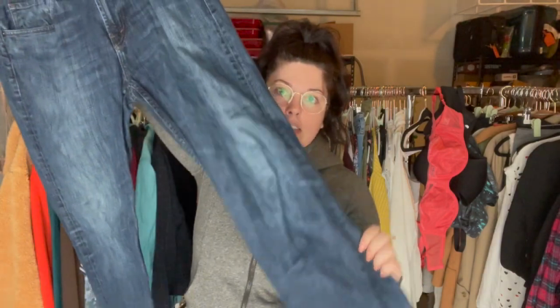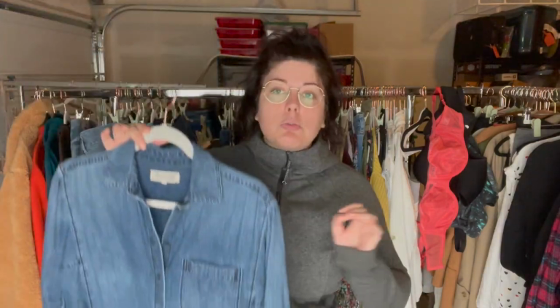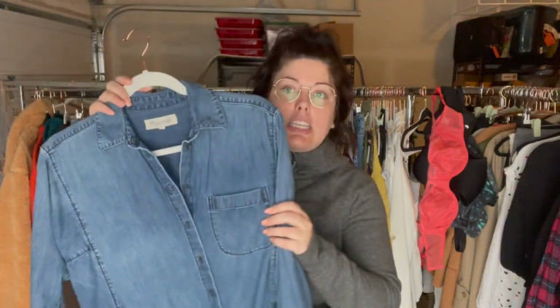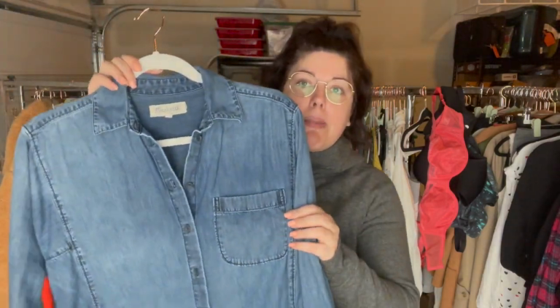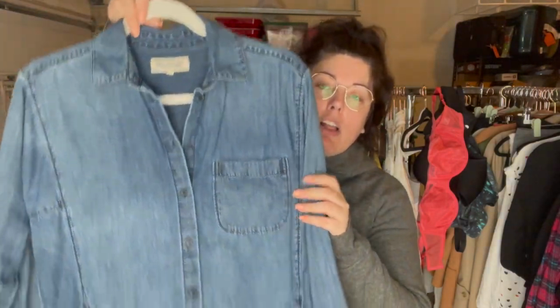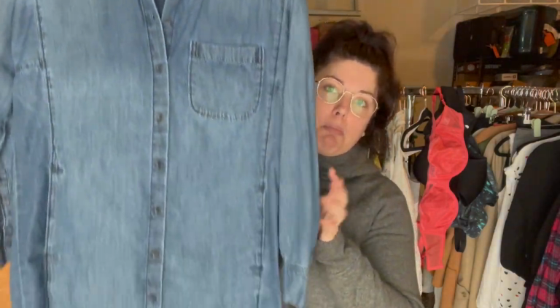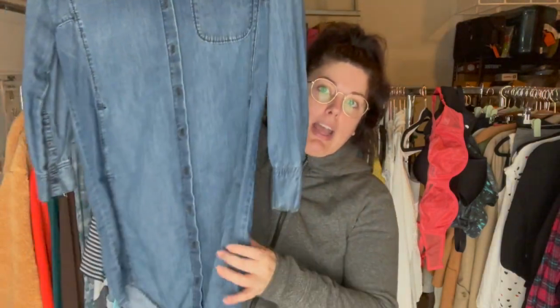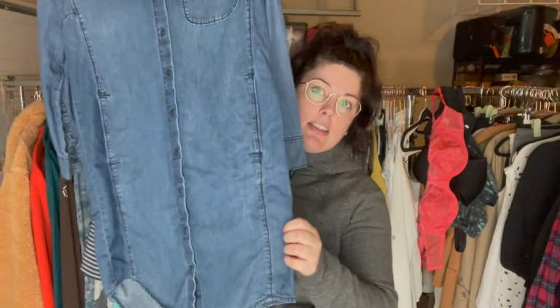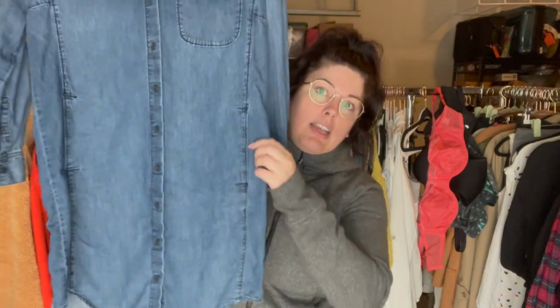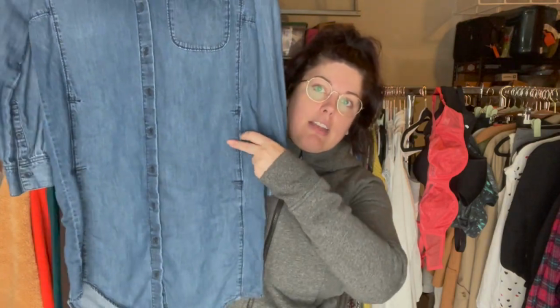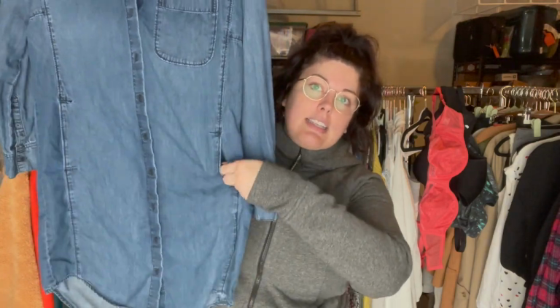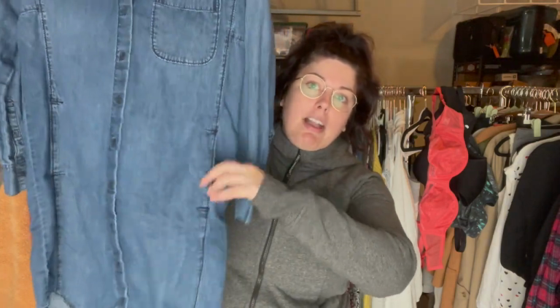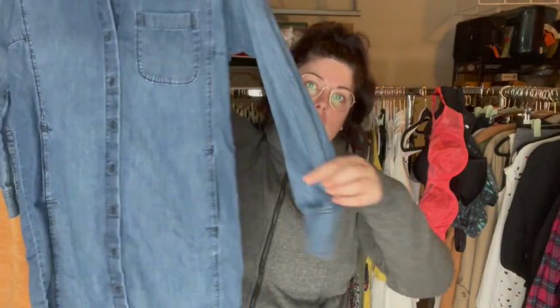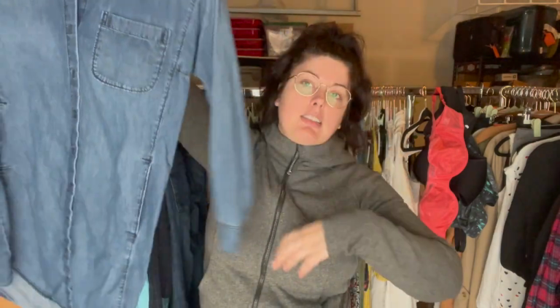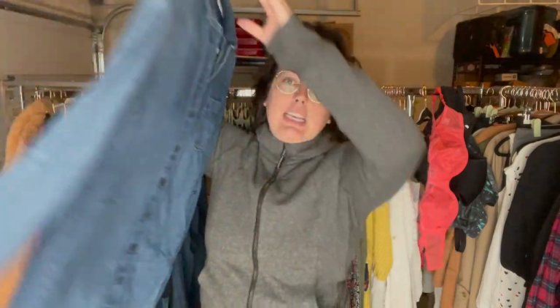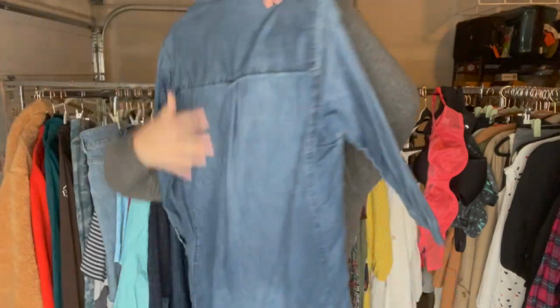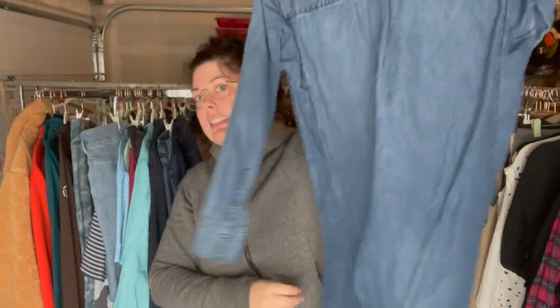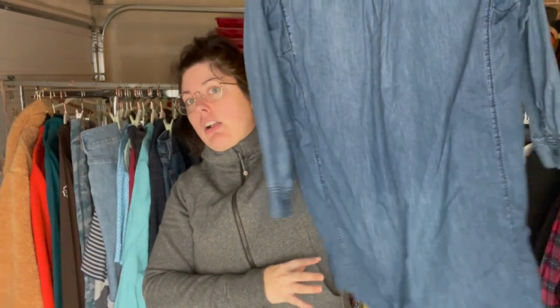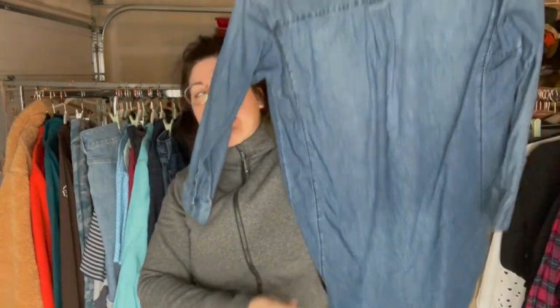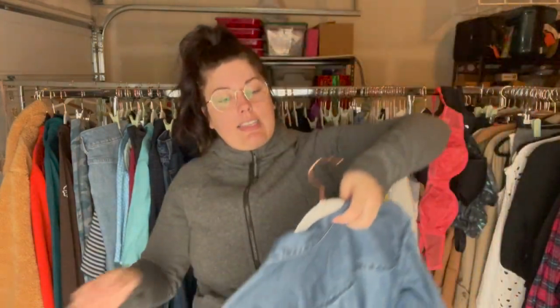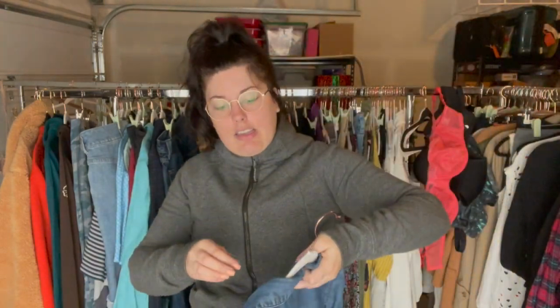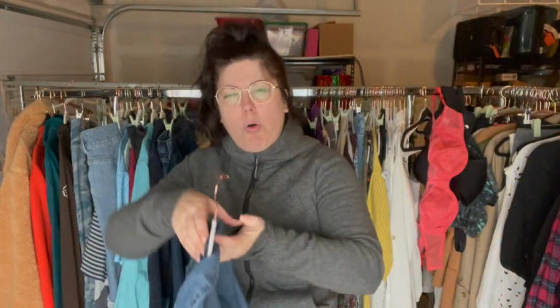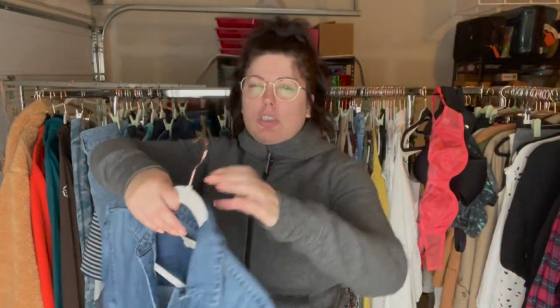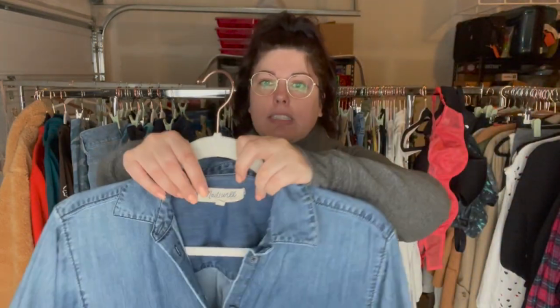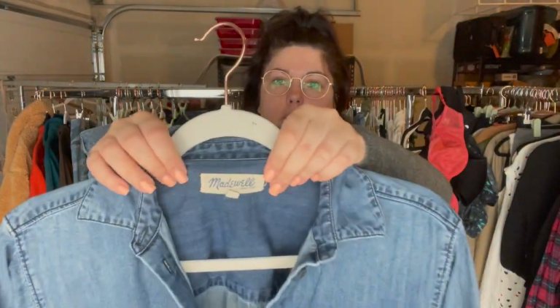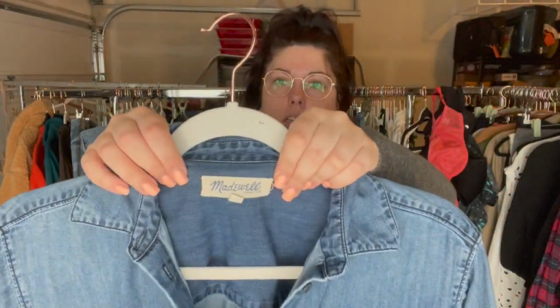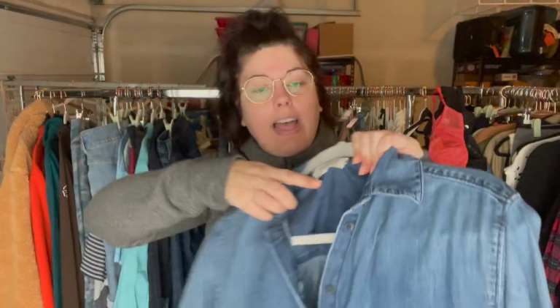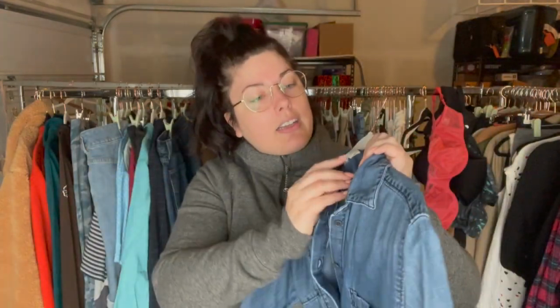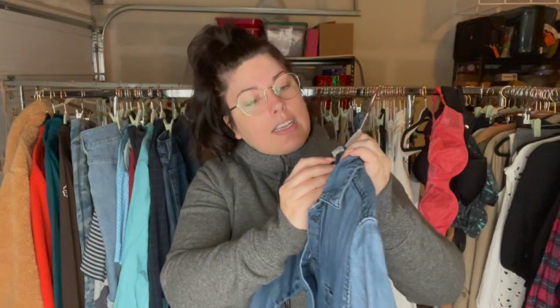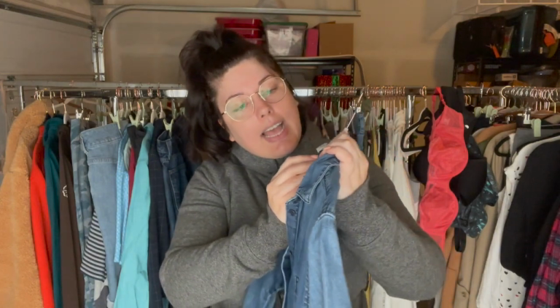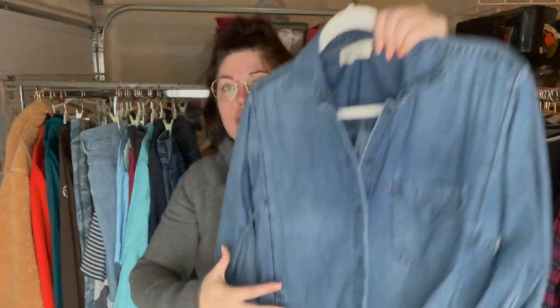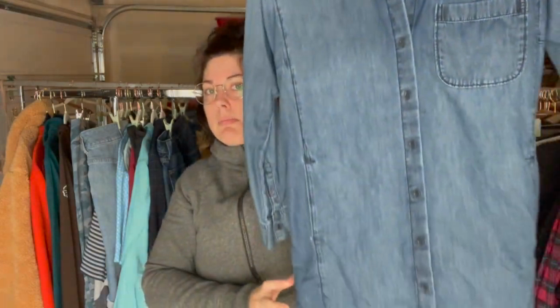This really cute Madewell chambray dress has these slip pockets, a long sleeve shirt dress style. This is an older Madewell style — size extra small — but it's pretty classic and I think it should move pretty fast.